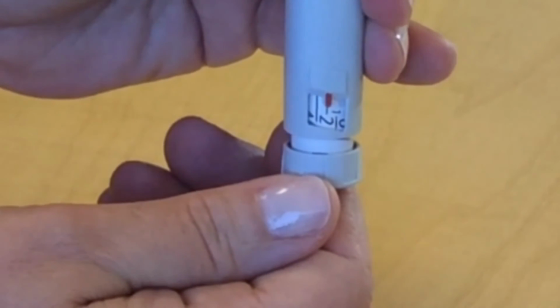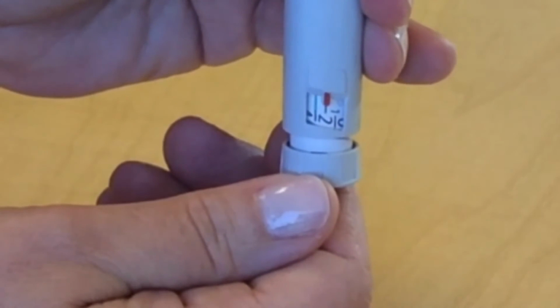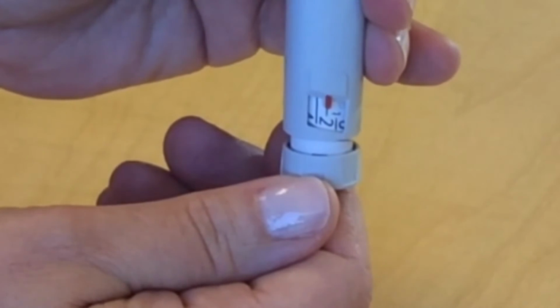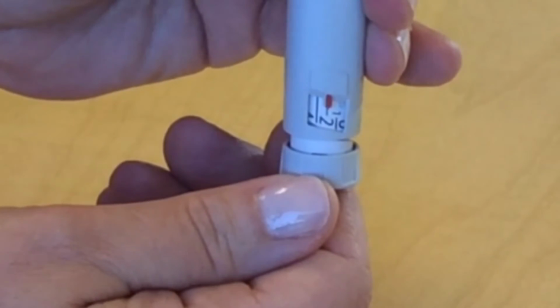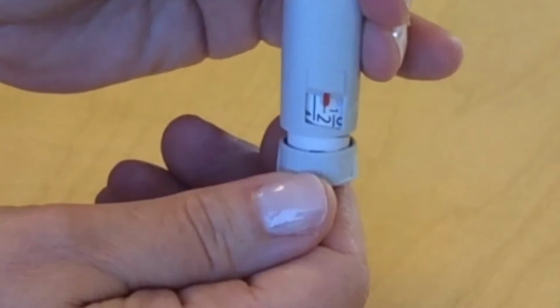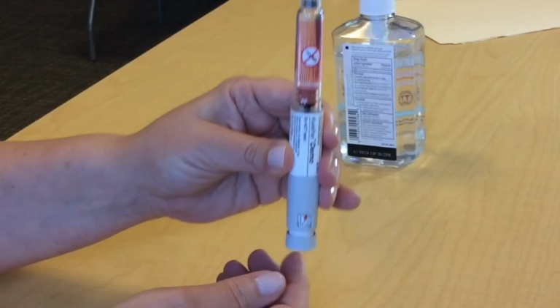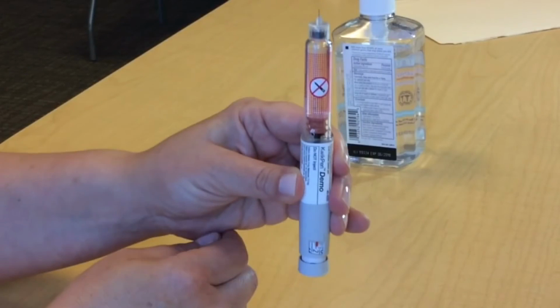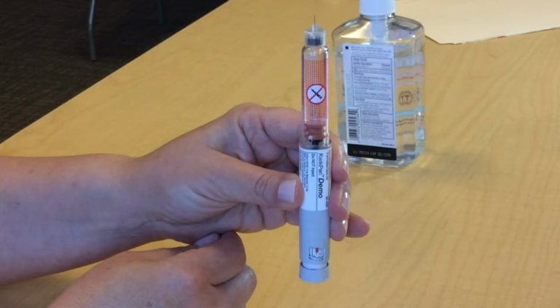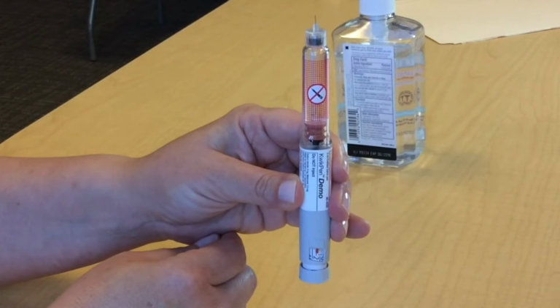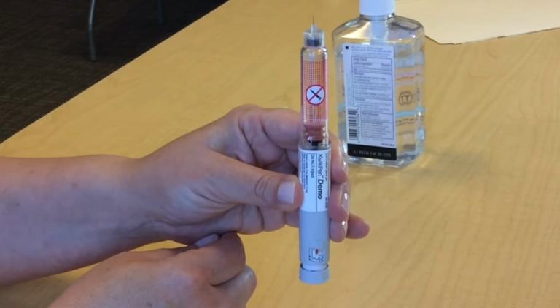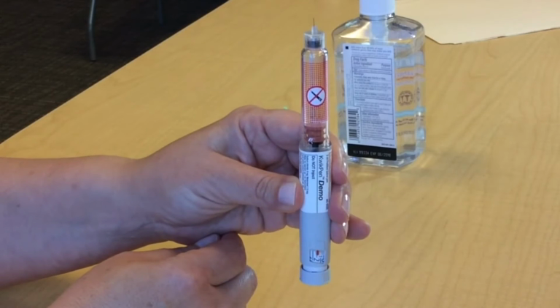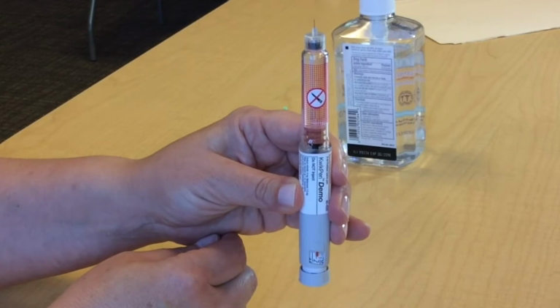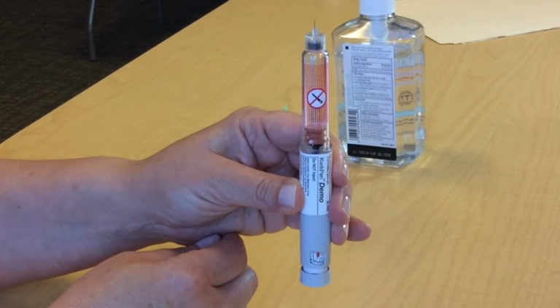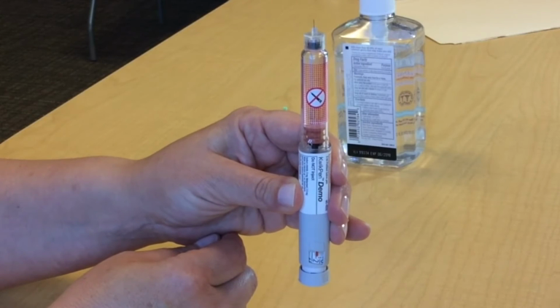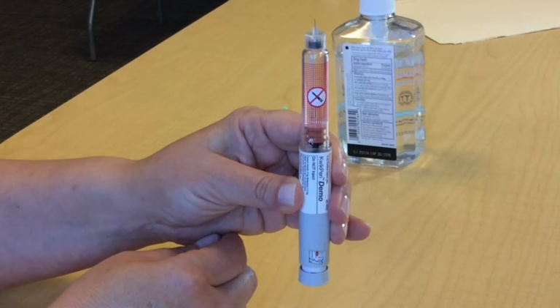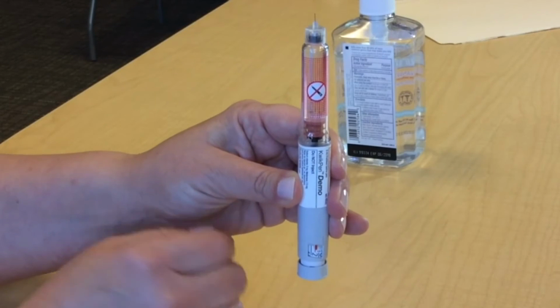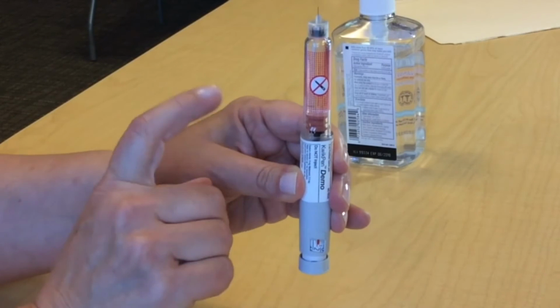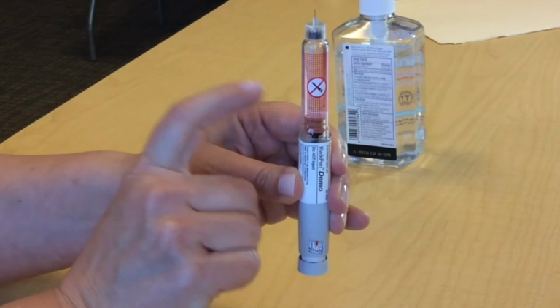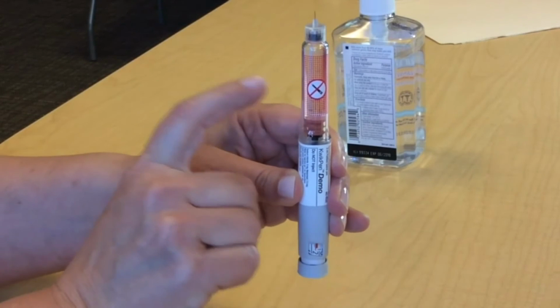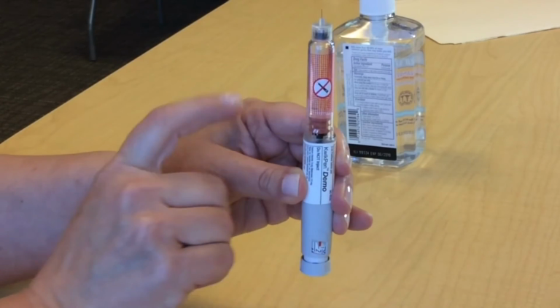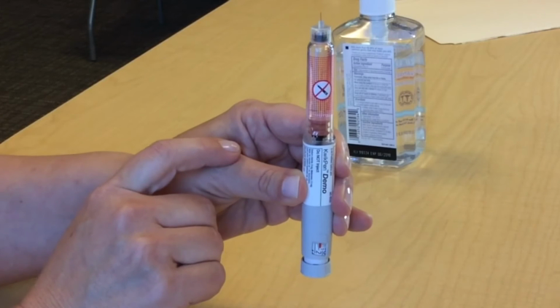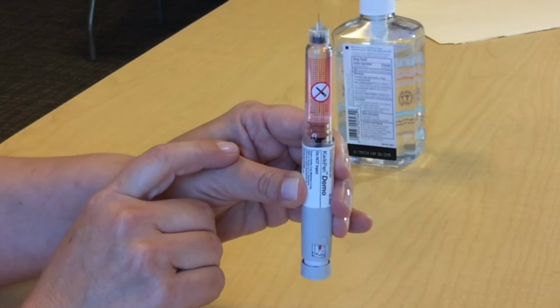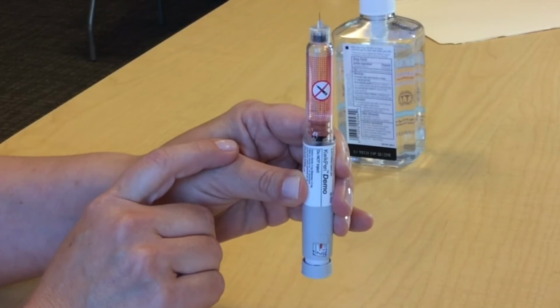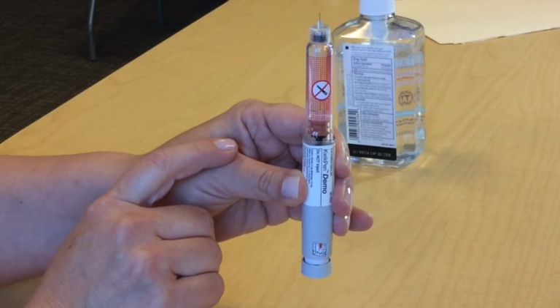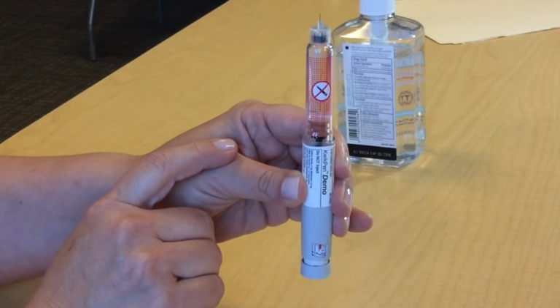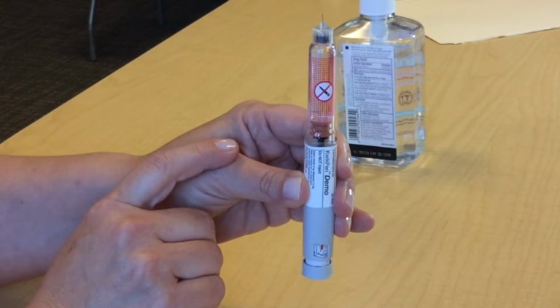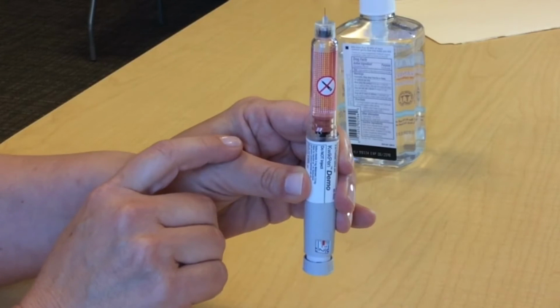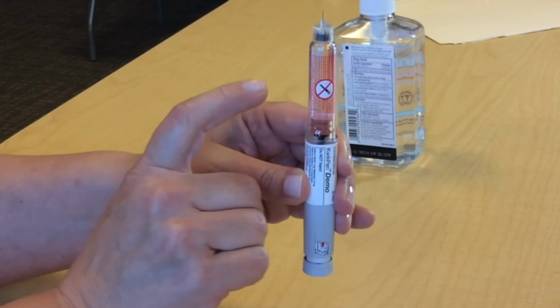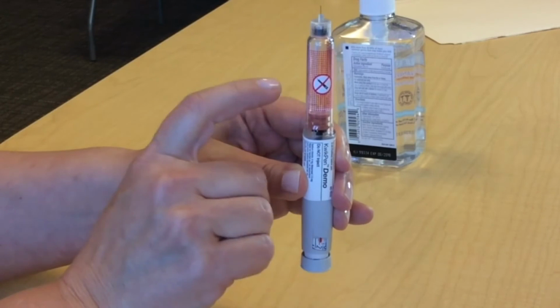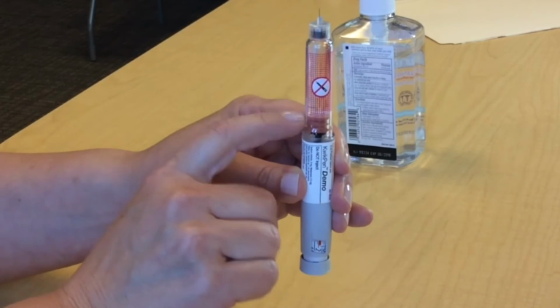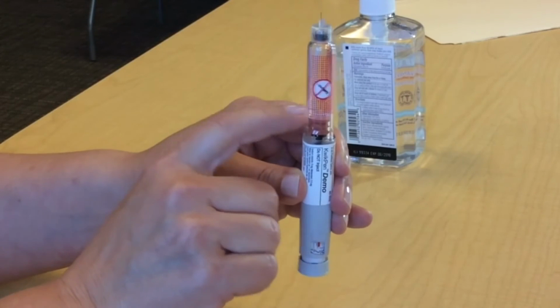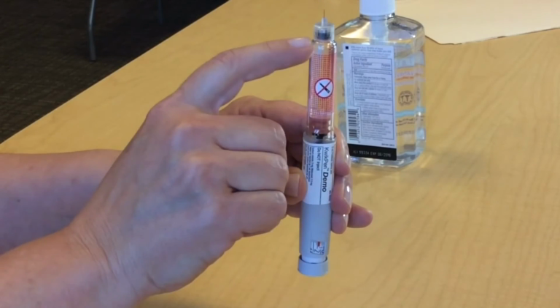Once you turn it to 2, holding the pen straight up as you see, you want to tap your insulin window to see if there are any air bubbles, and if there are, they move to the top.